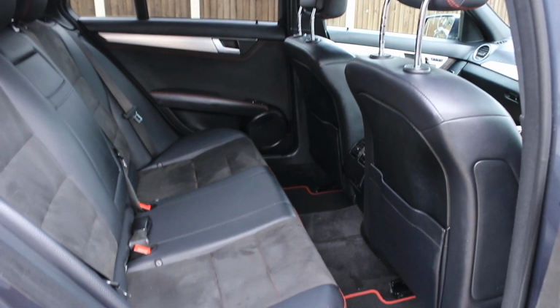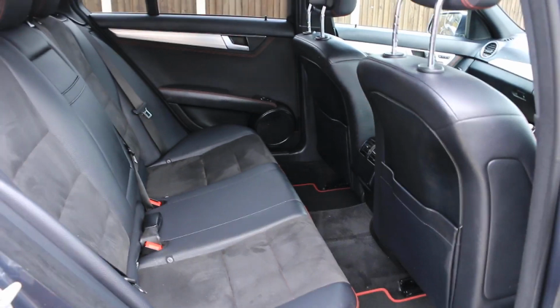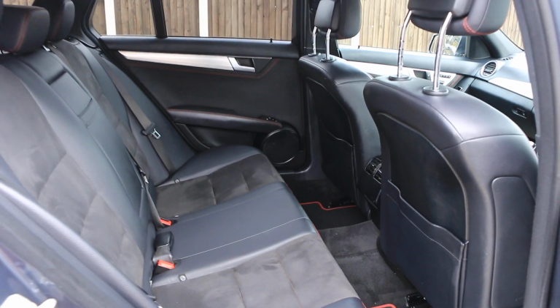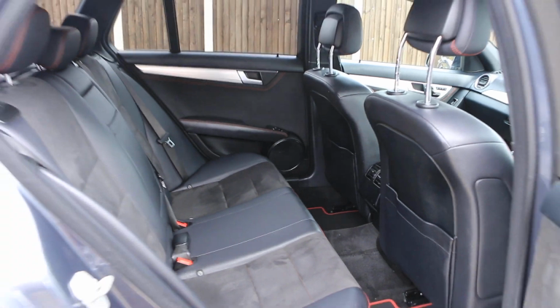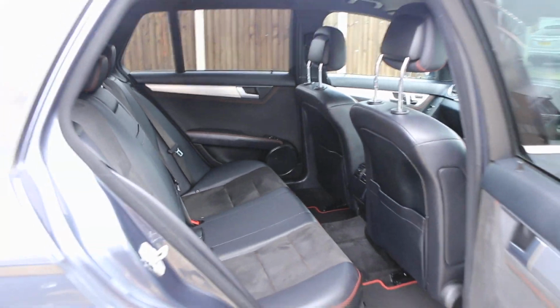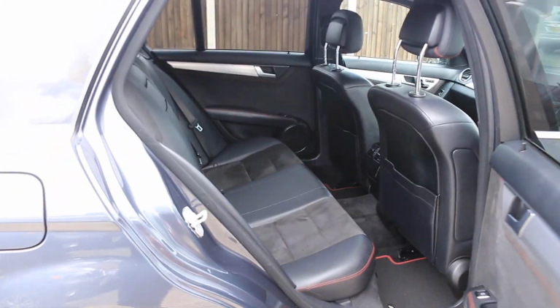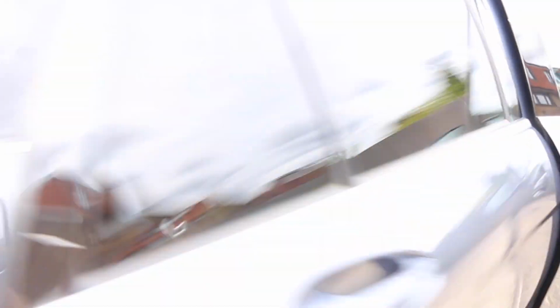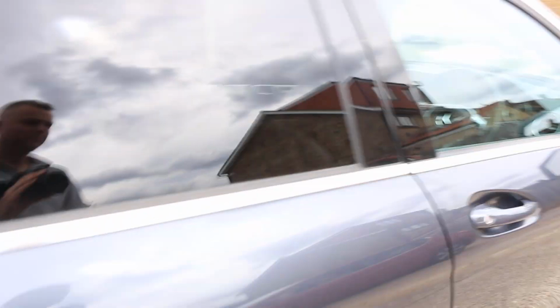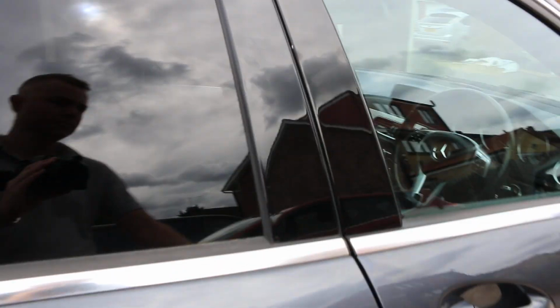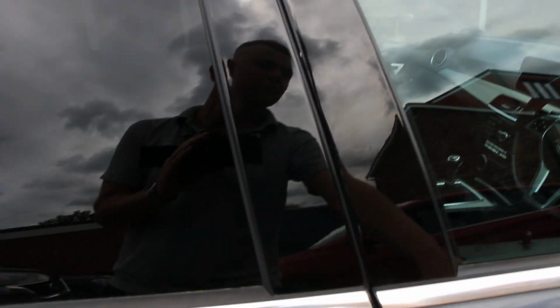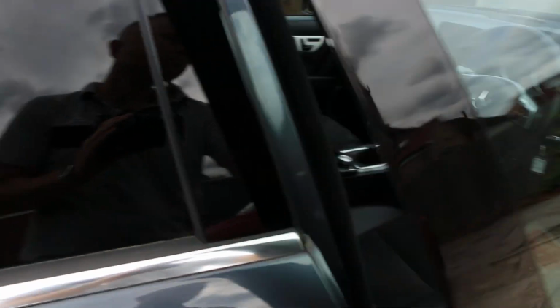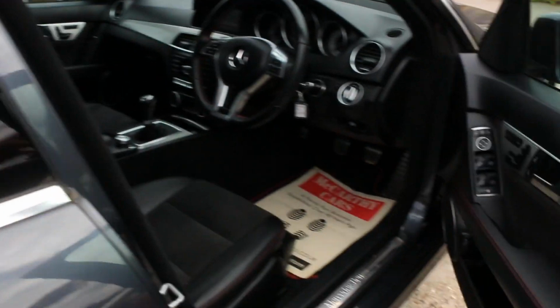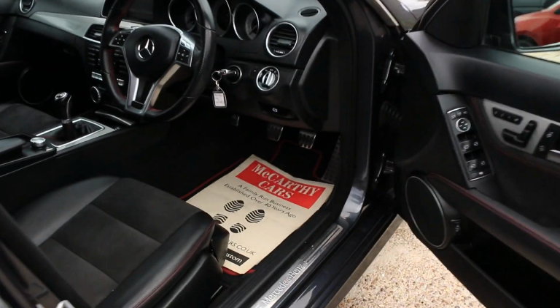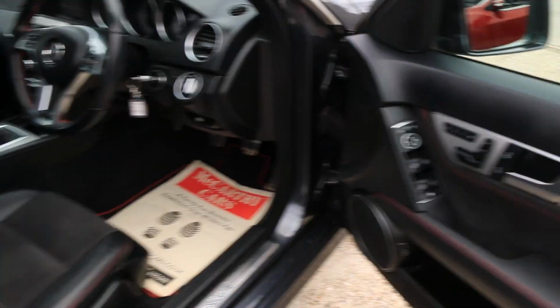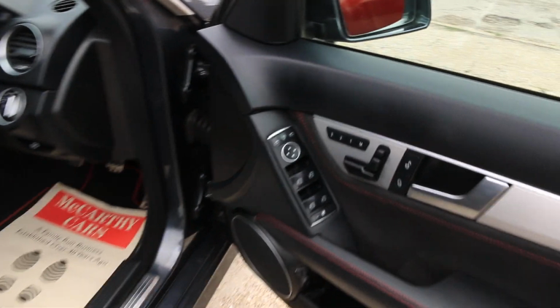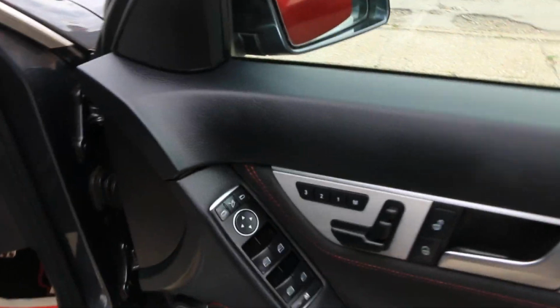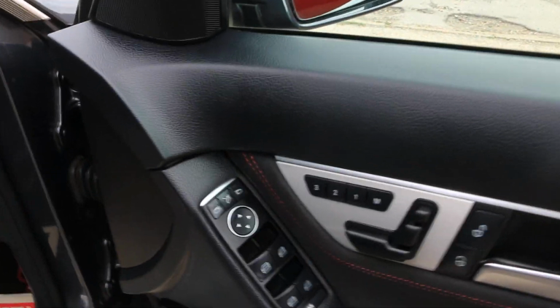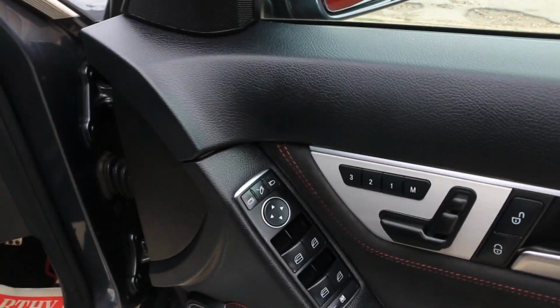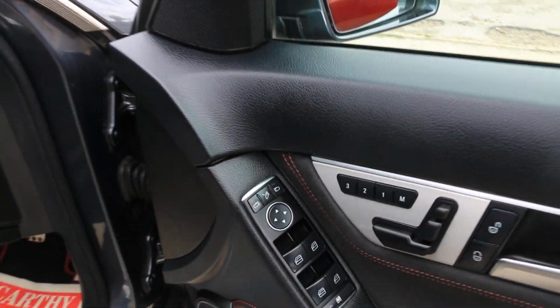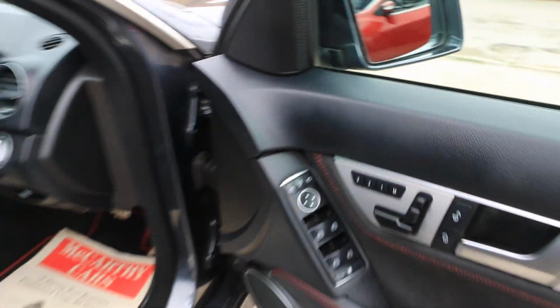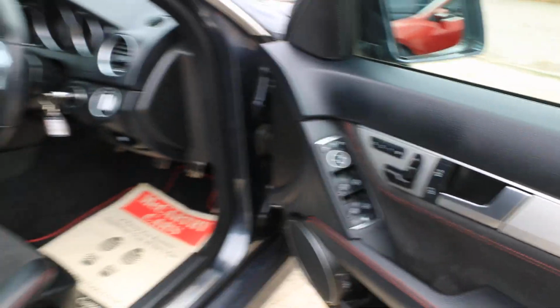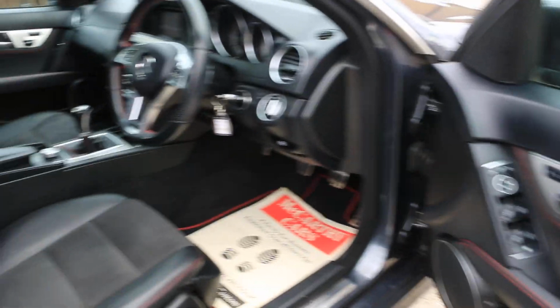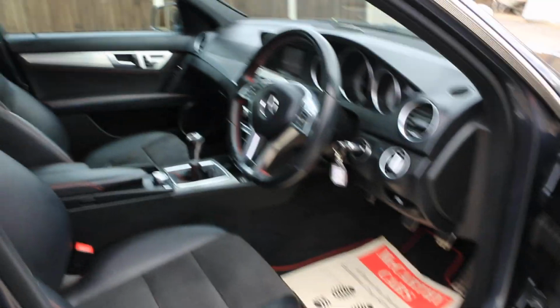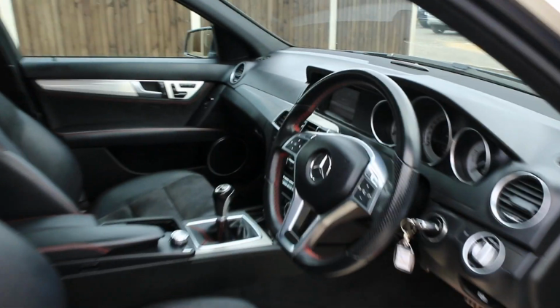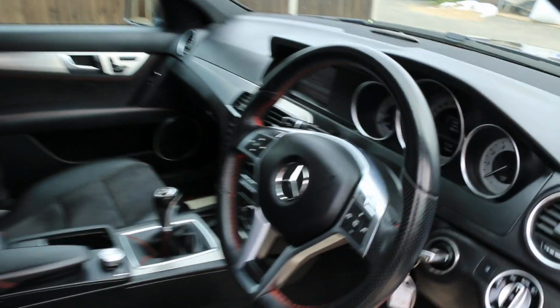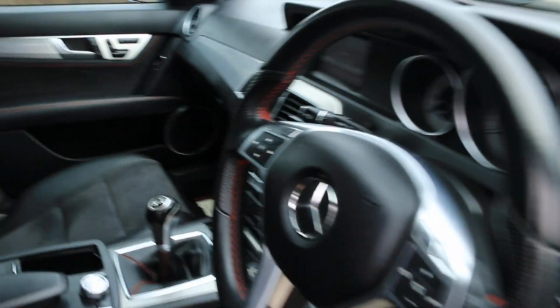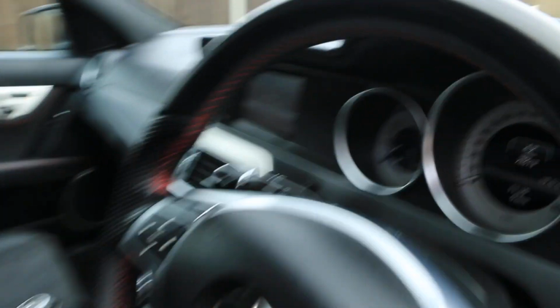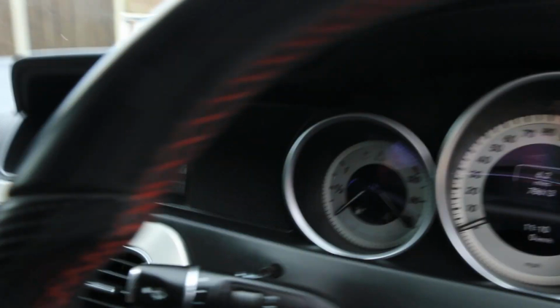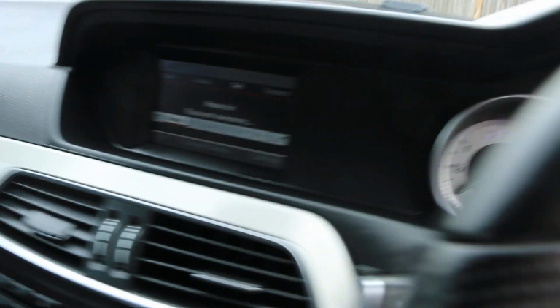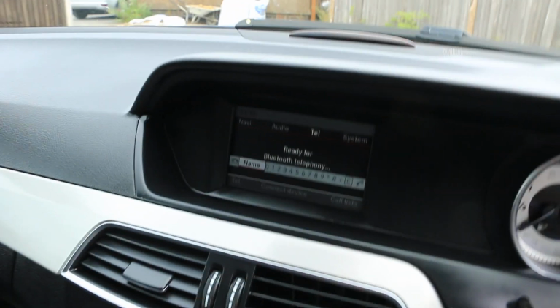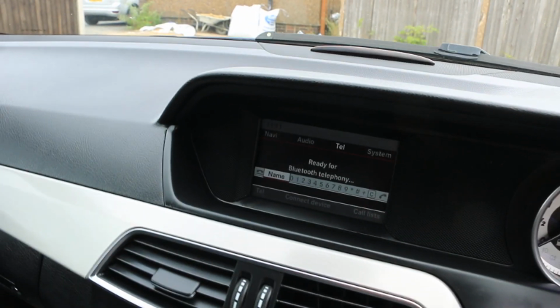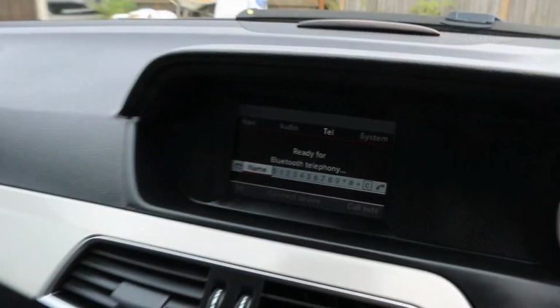The car has ISOFIX, fully electric seats with memory, electric and folding mirrors, auto headlights, and satnav.